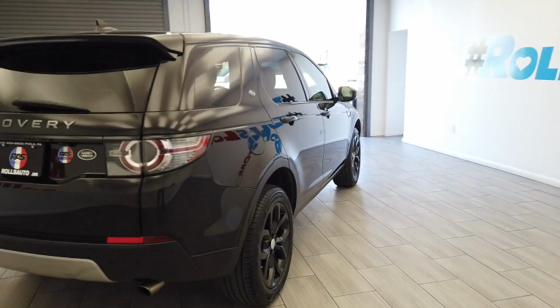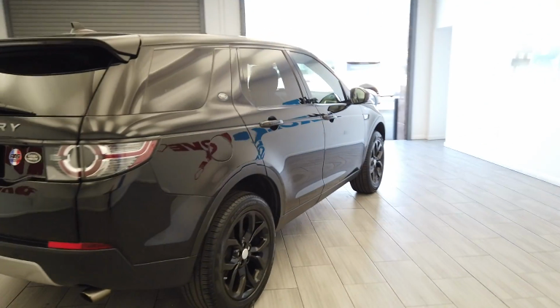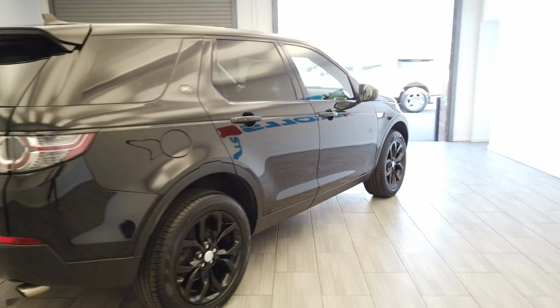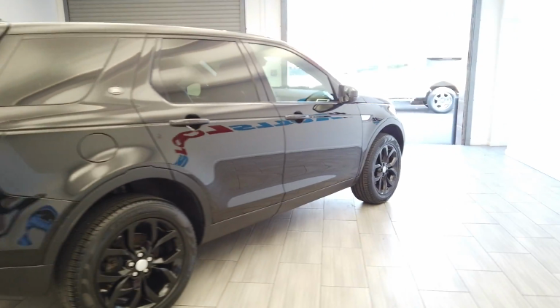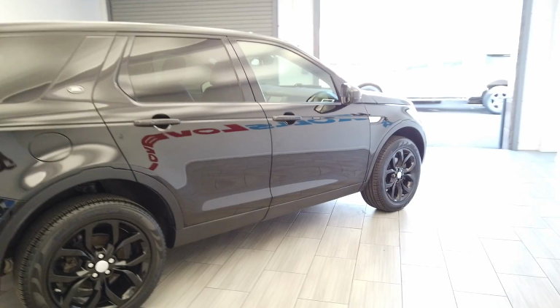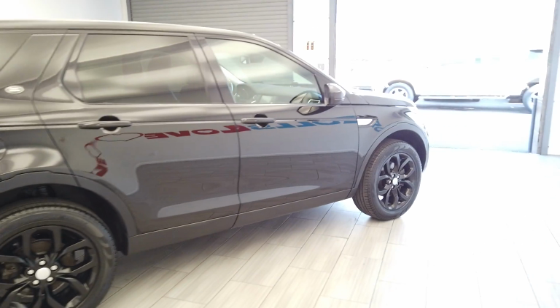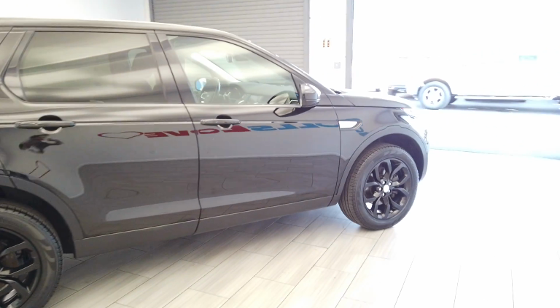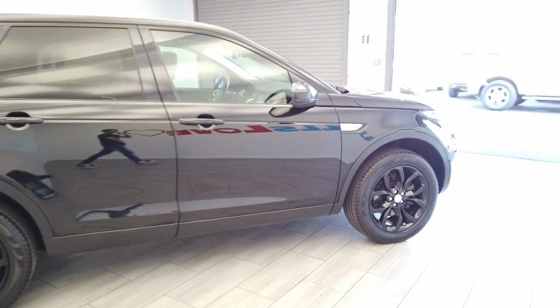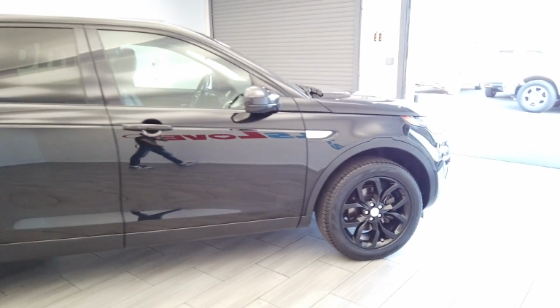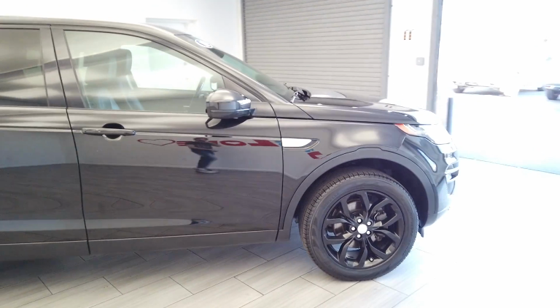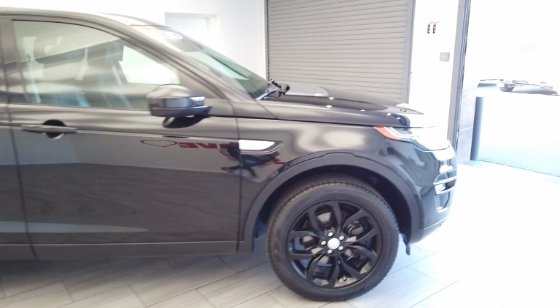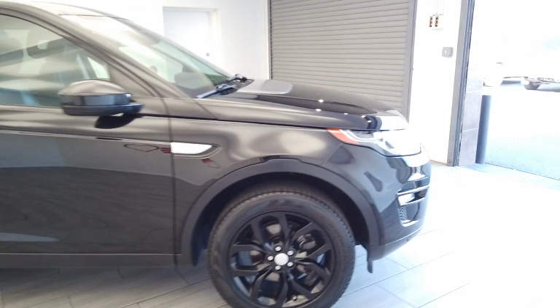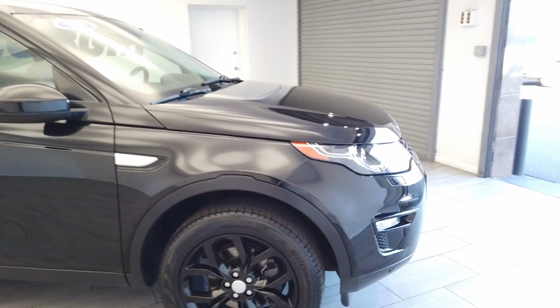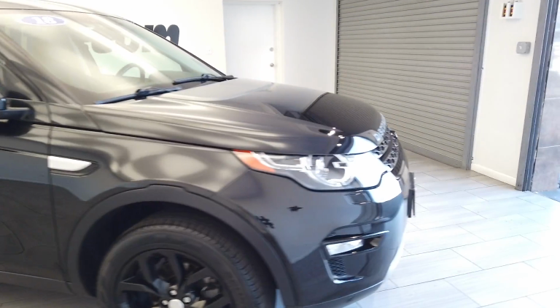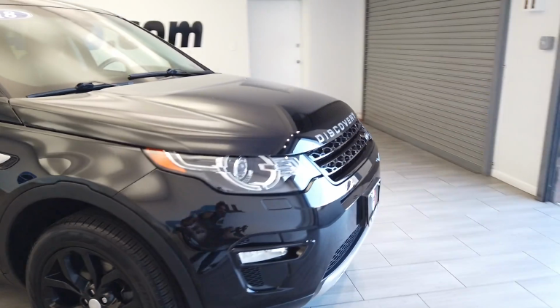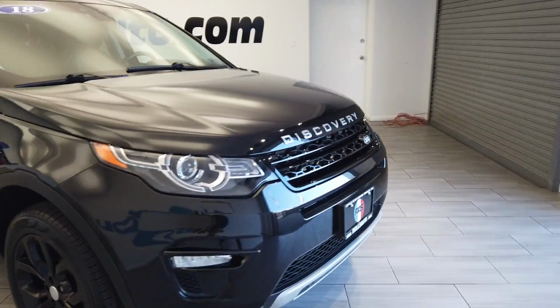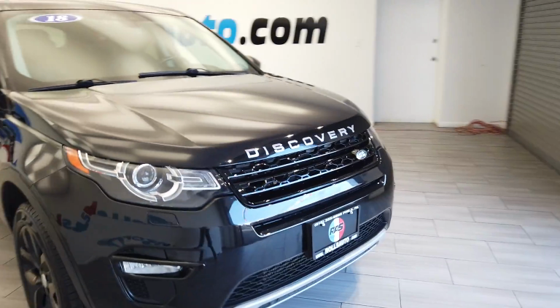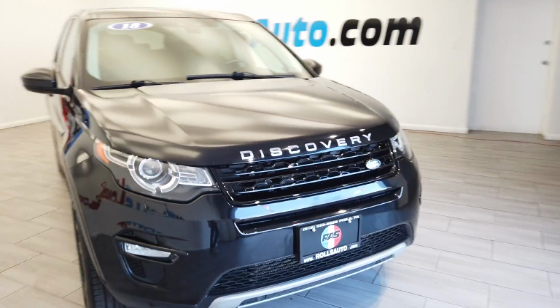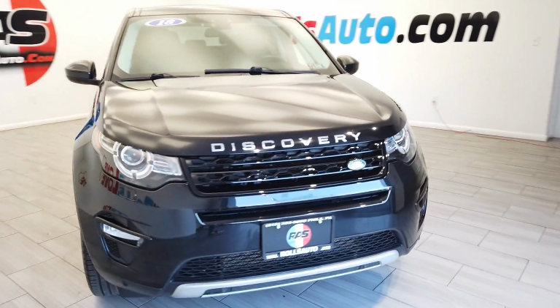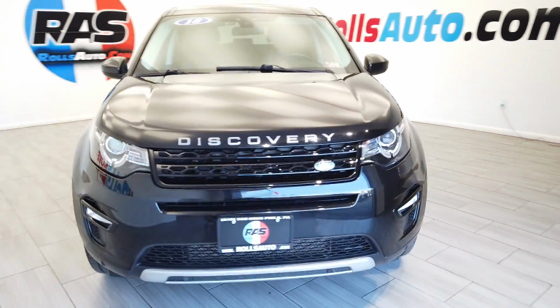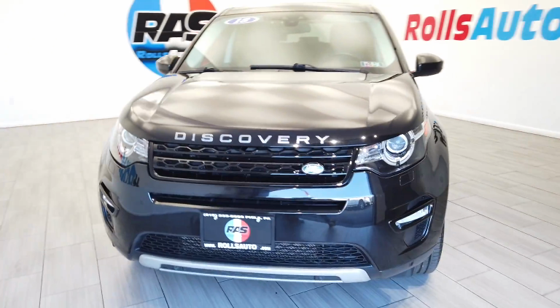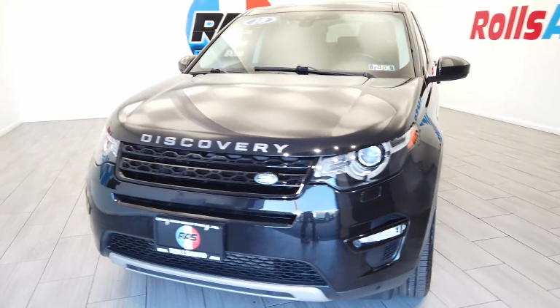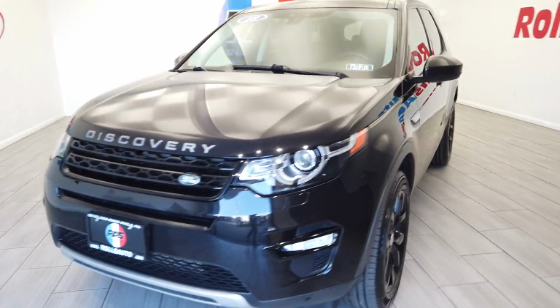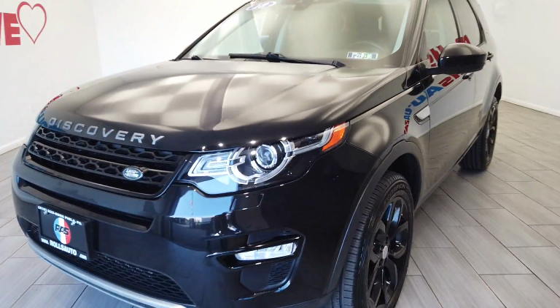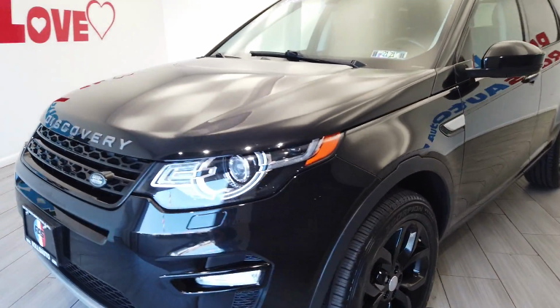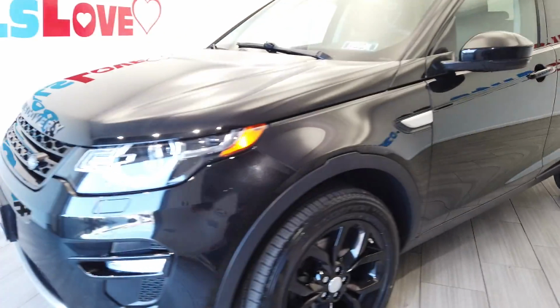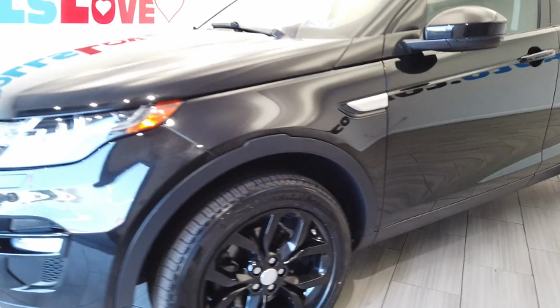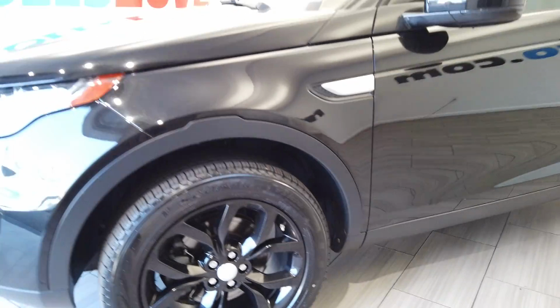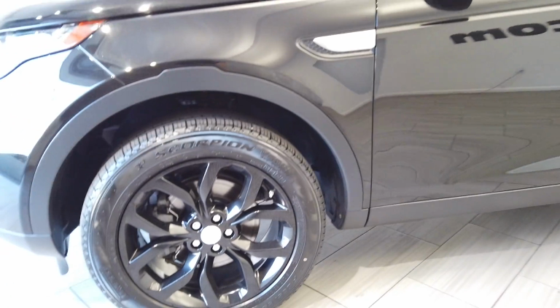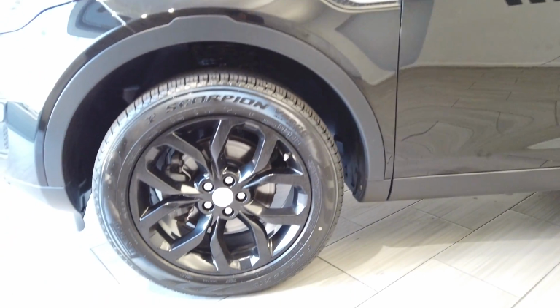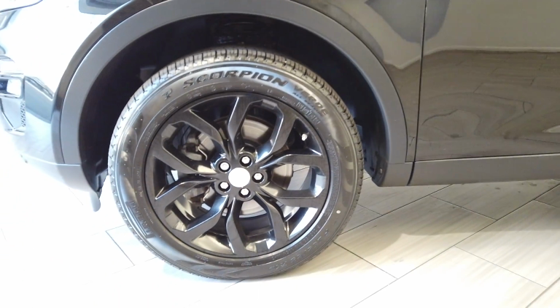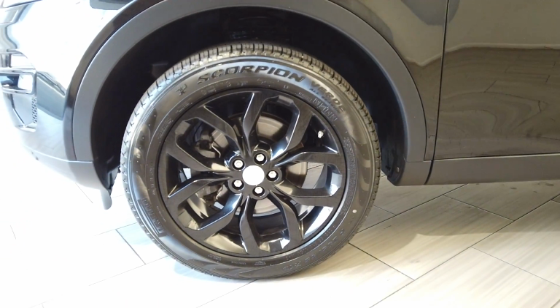You can see the factory tint, those black rims, keyless entry, turn signal mirrors, those fog lights, and very big wheels from Land Rover.